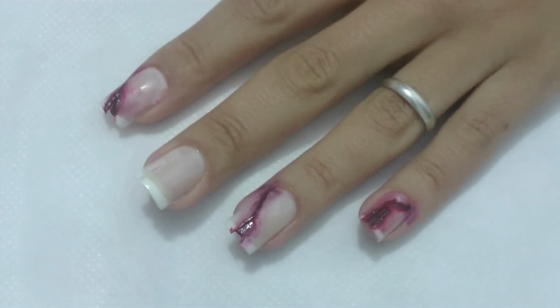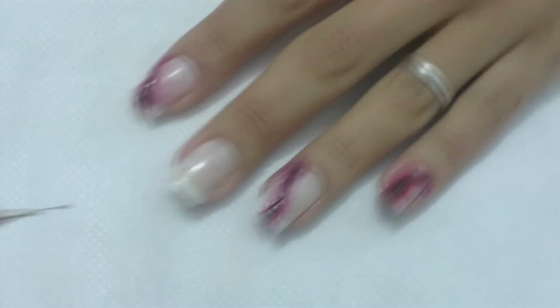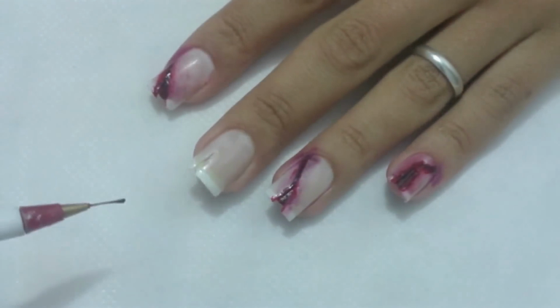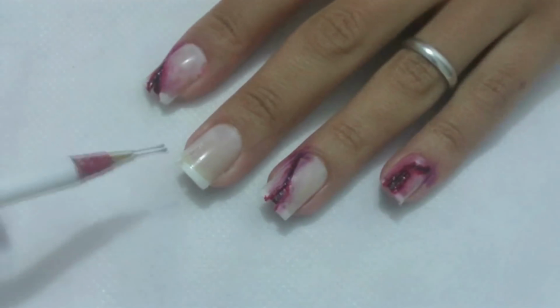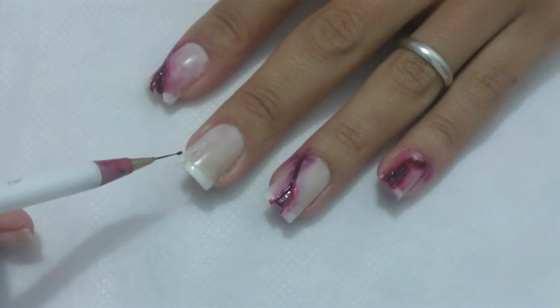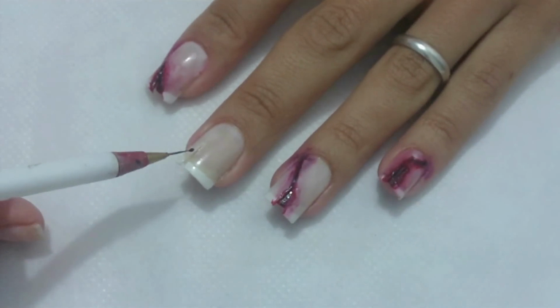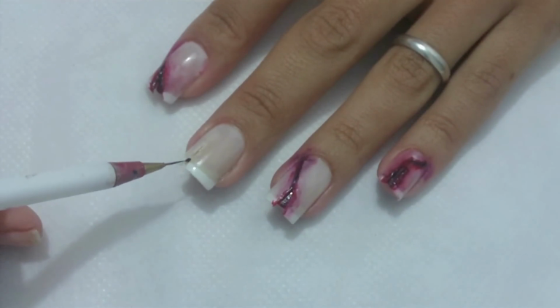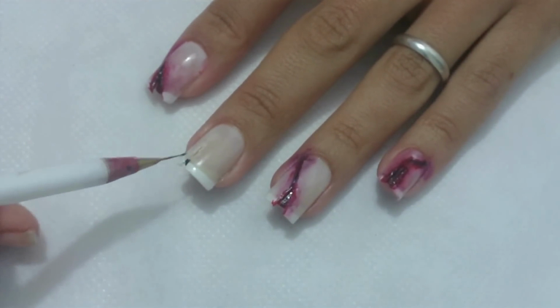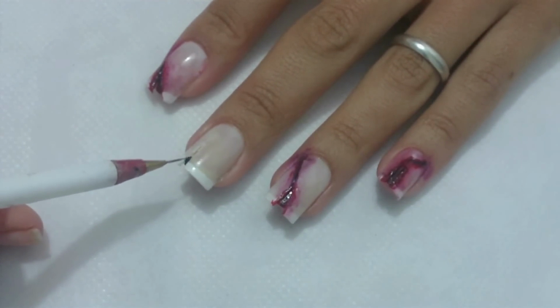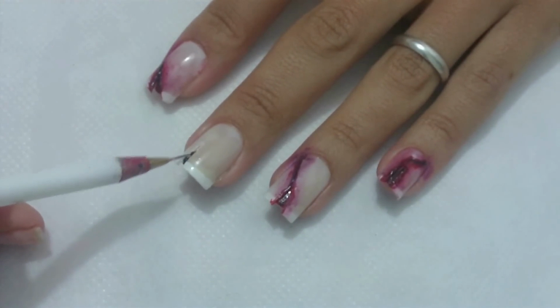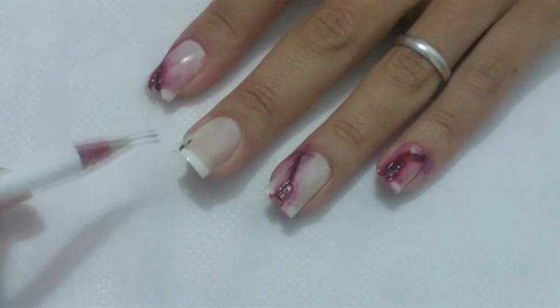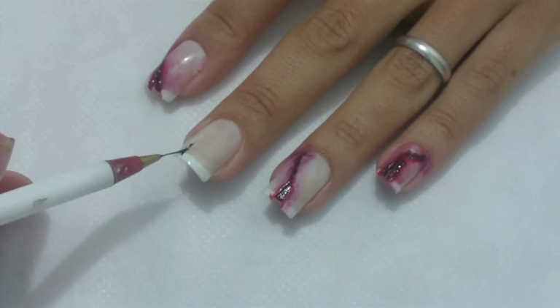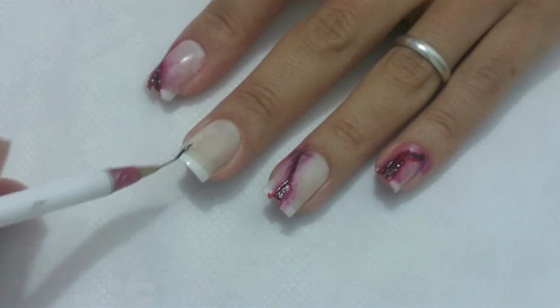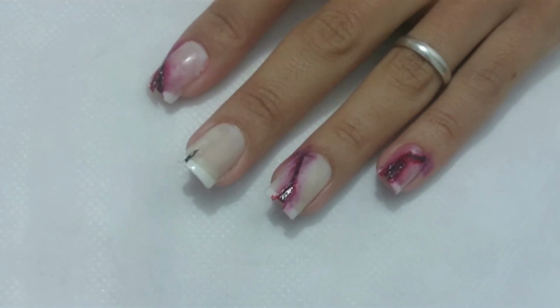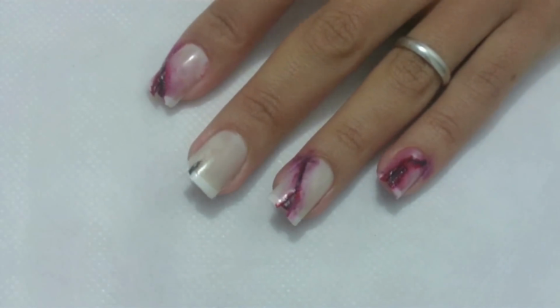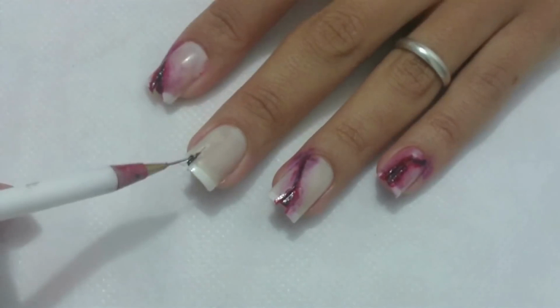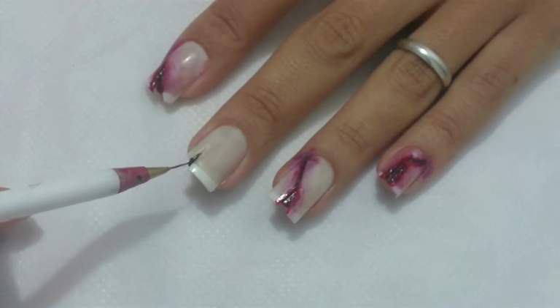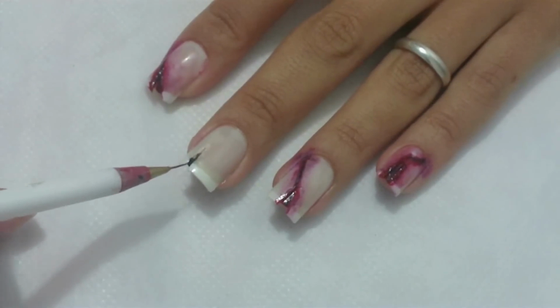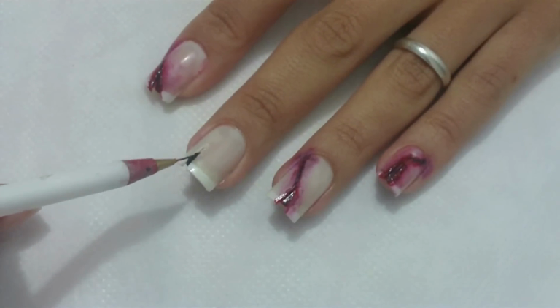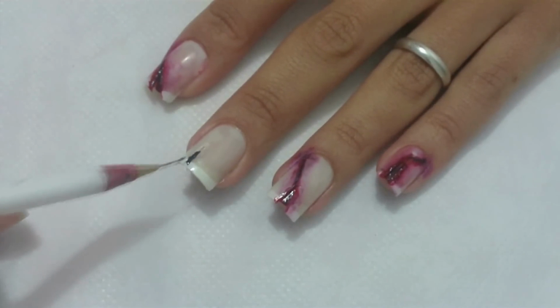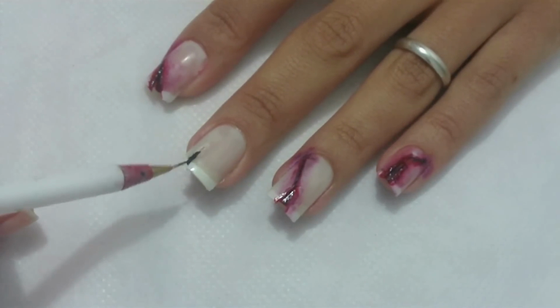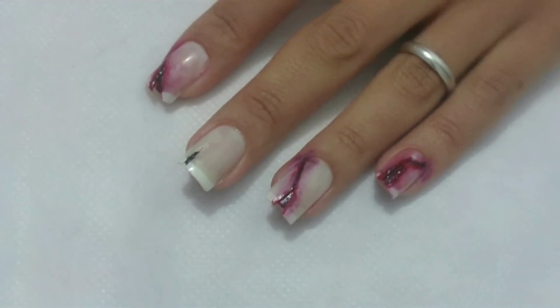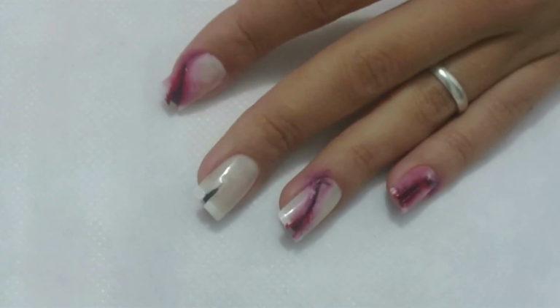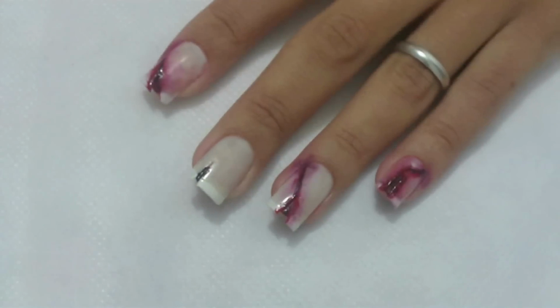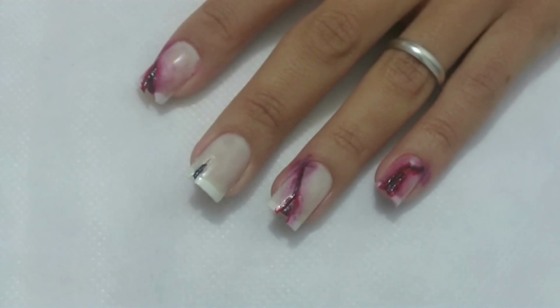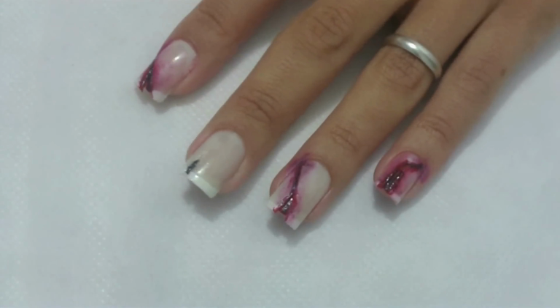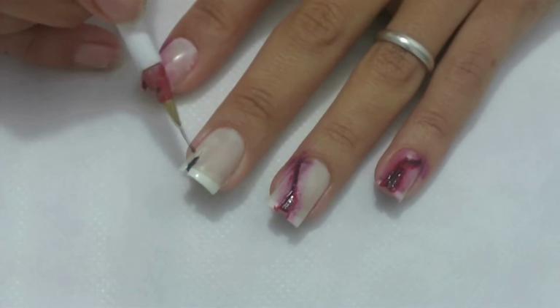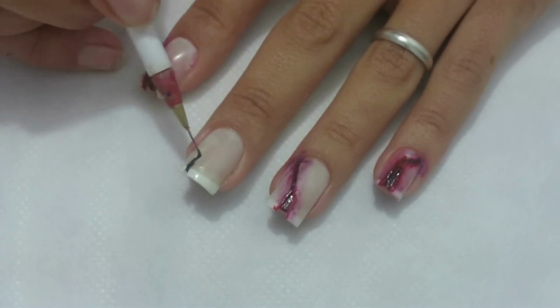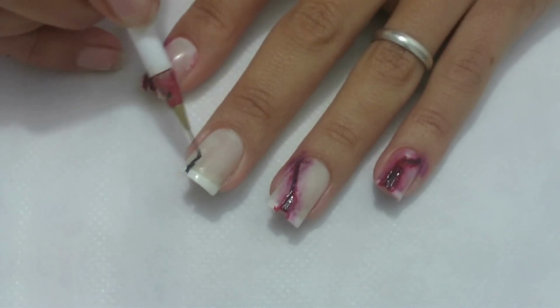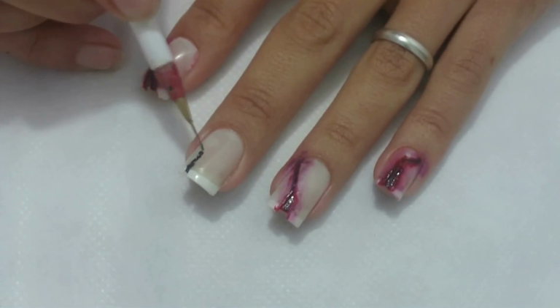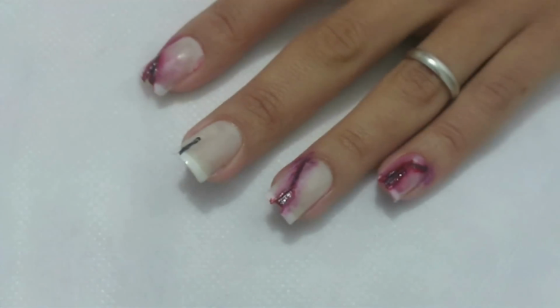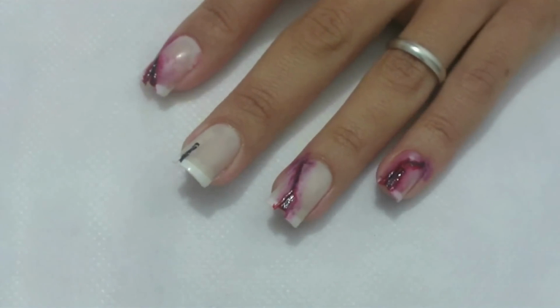Com o pincel fino e o esmalte preto, faça uma linha bem fina no meio do corte, encostando na unha de baixo. Faça também uma linha na parte de cima da unha, até encostar no canto.